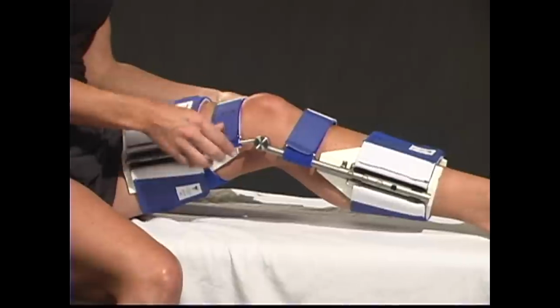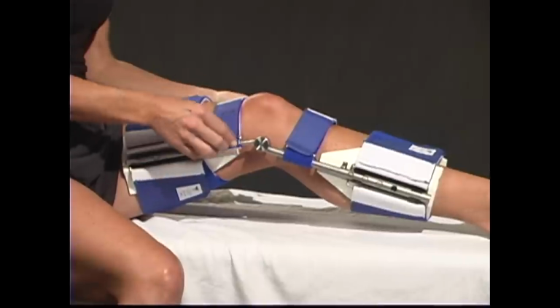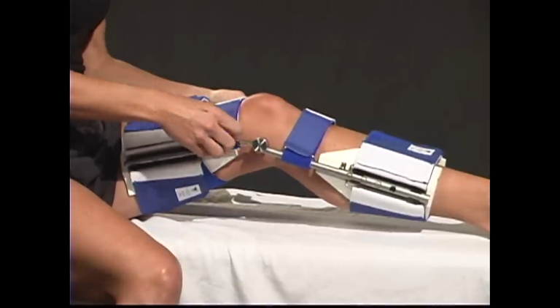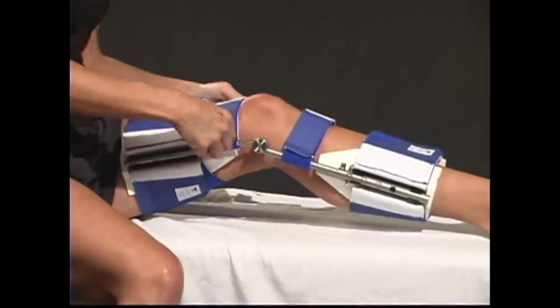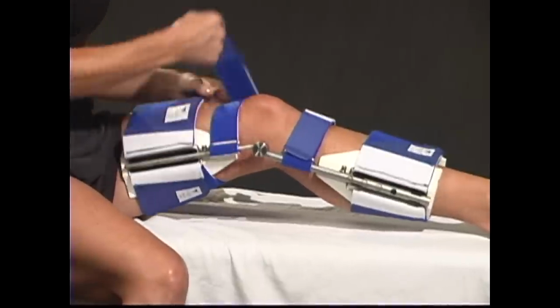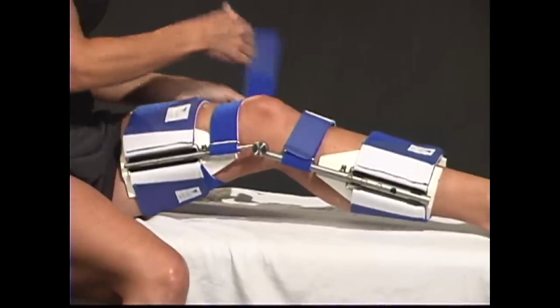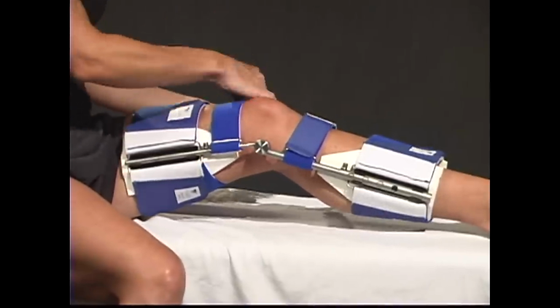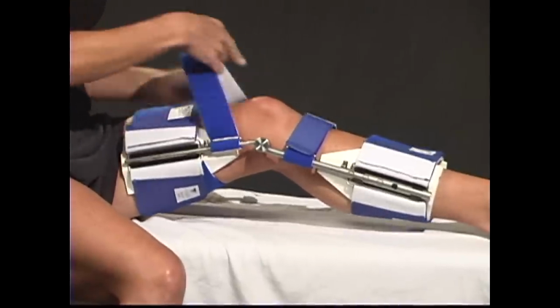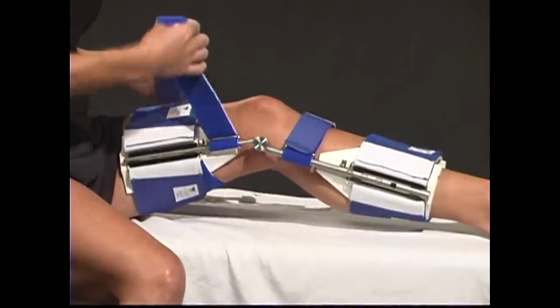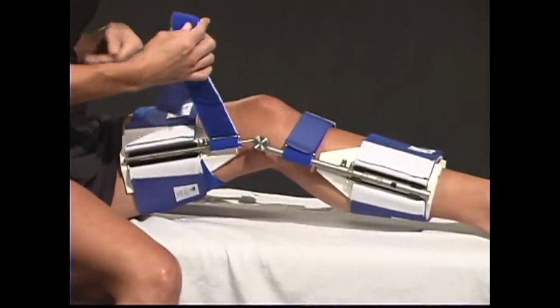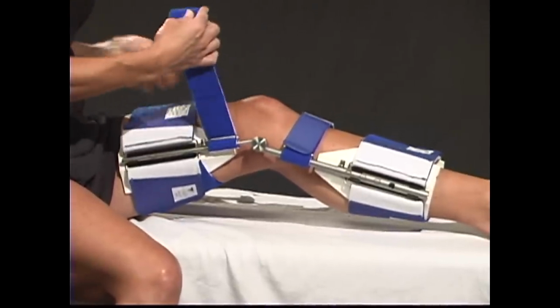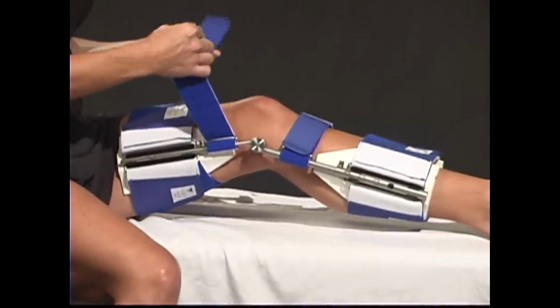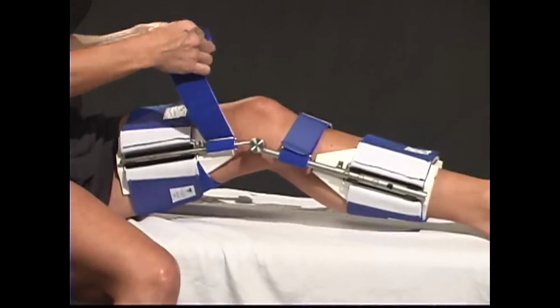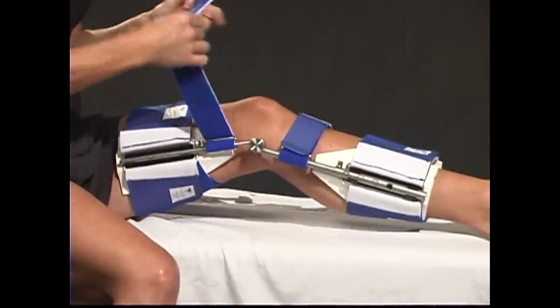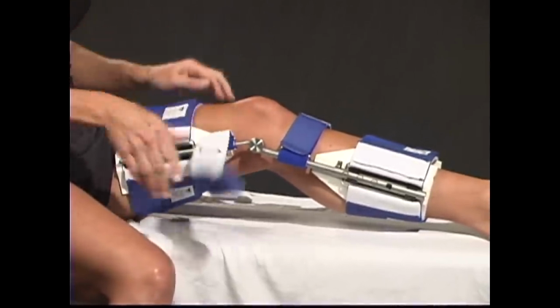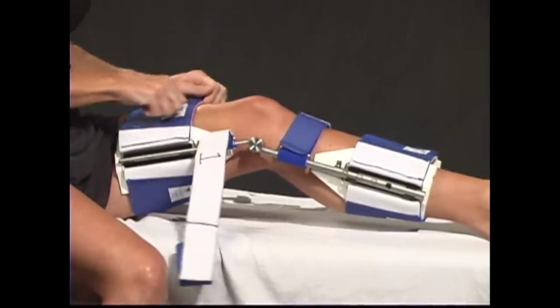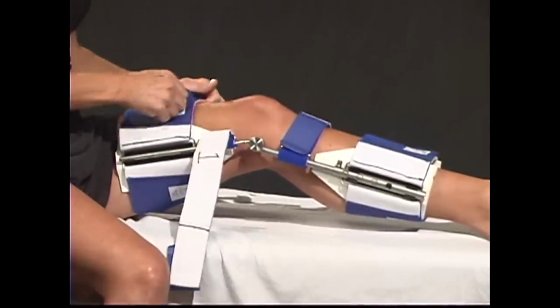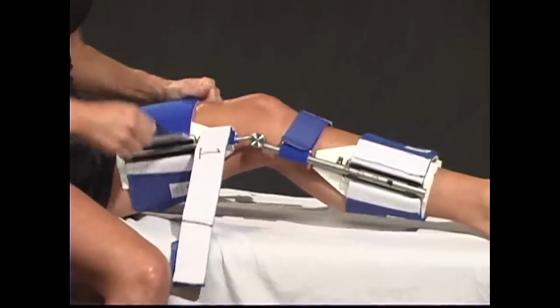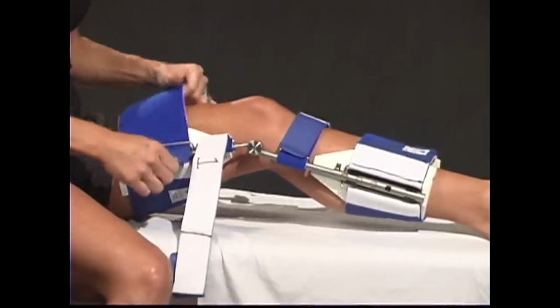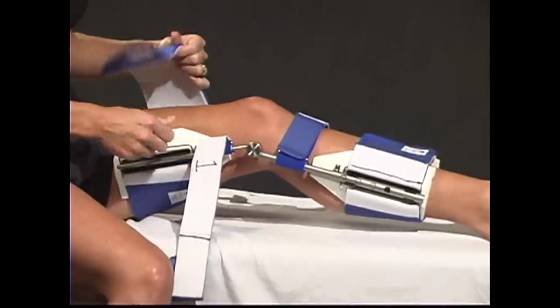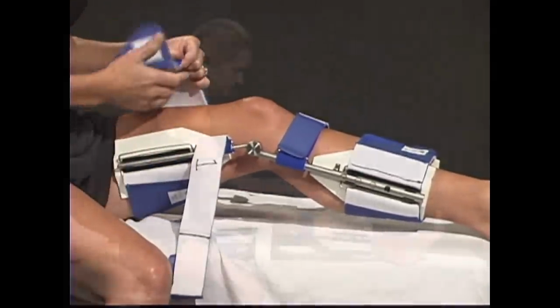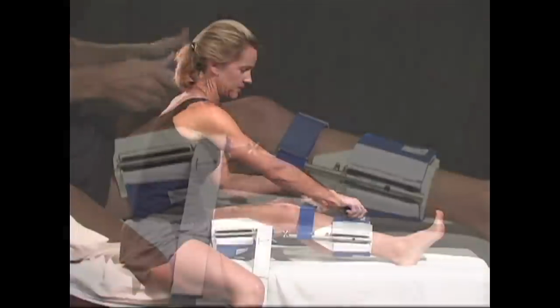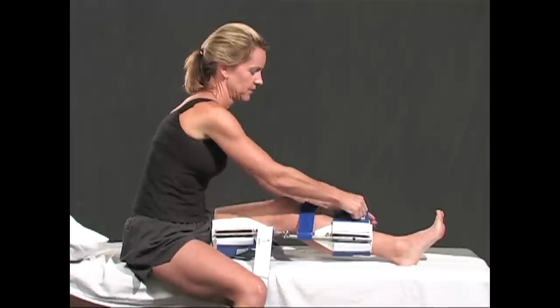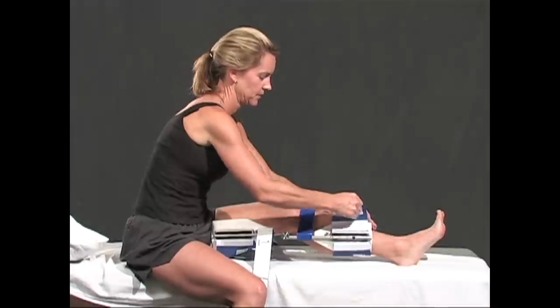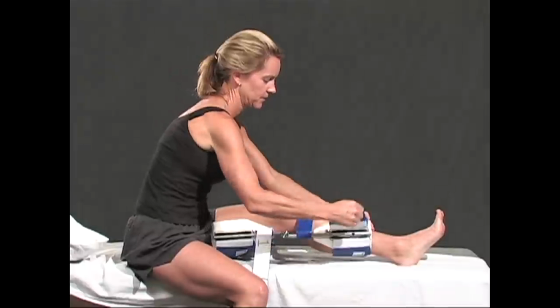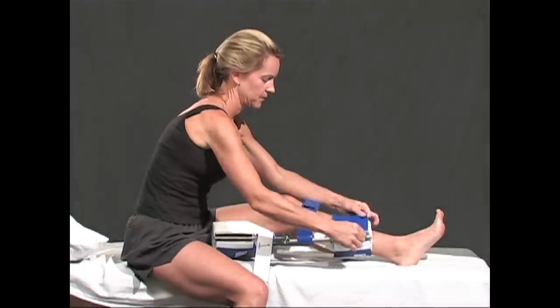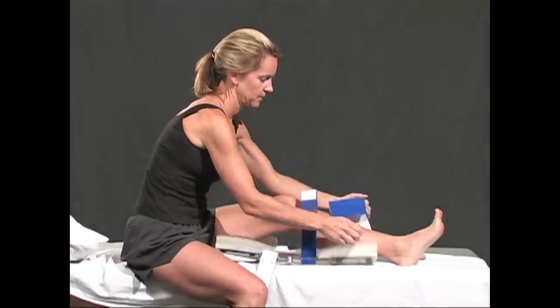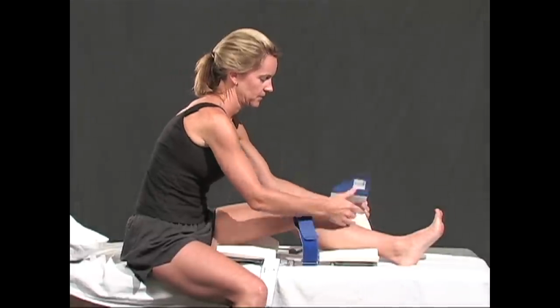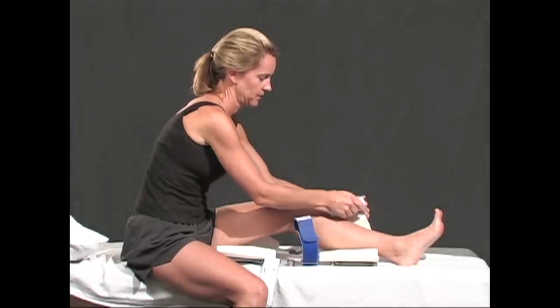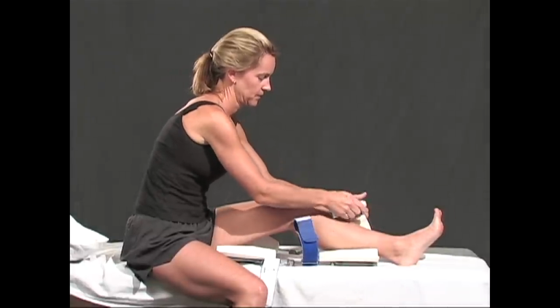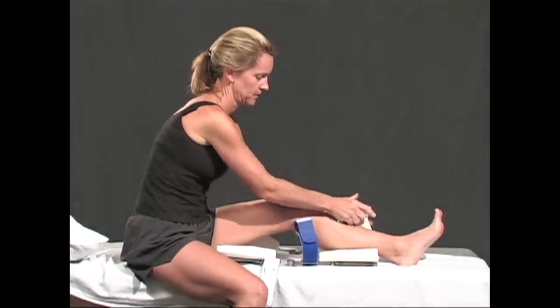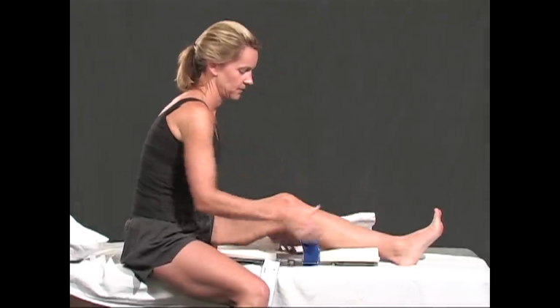In order to remove your DynaSplint, simply open the front straps and cuffs, then slide the splint out from under your leg.